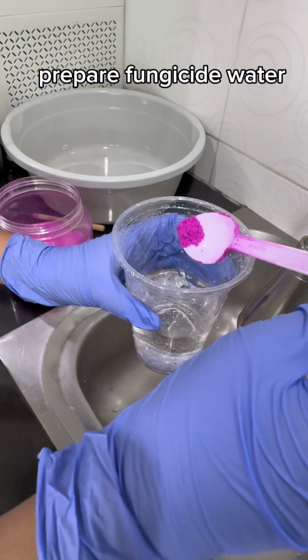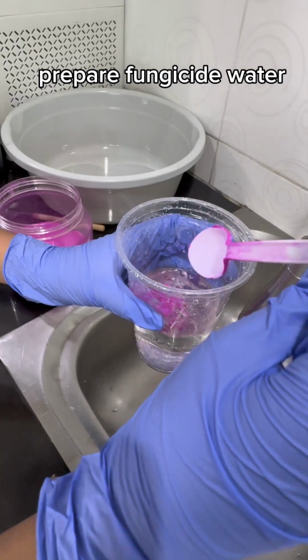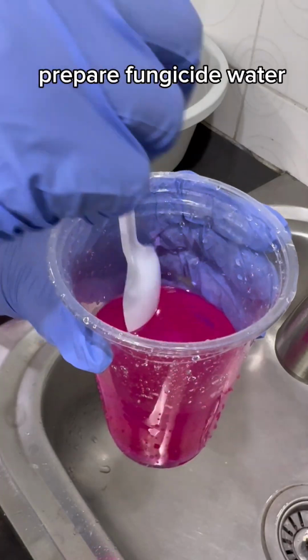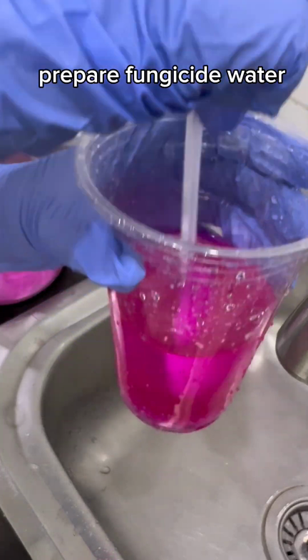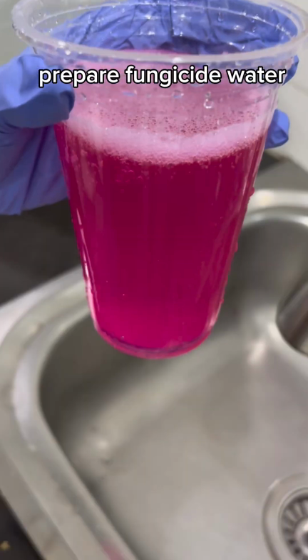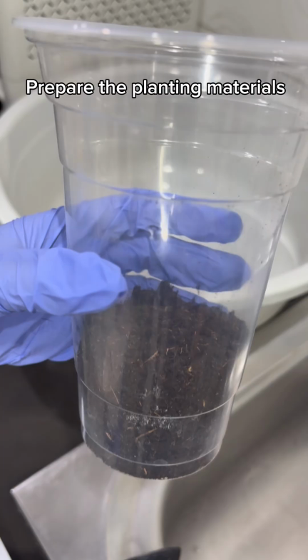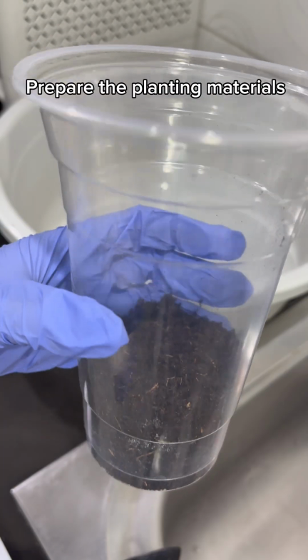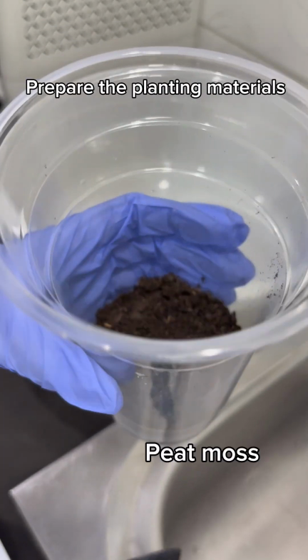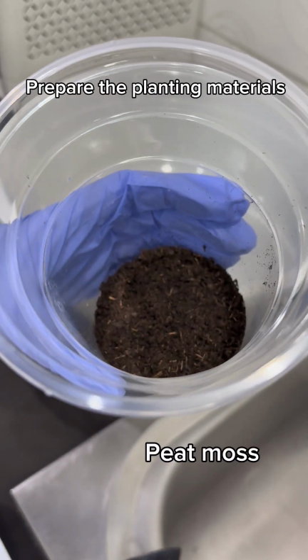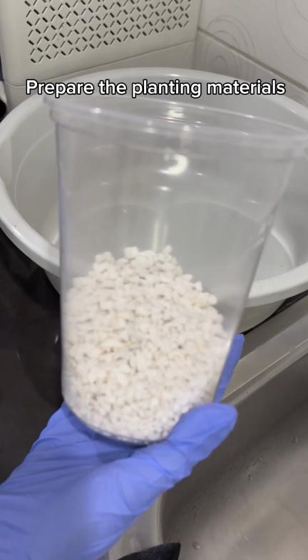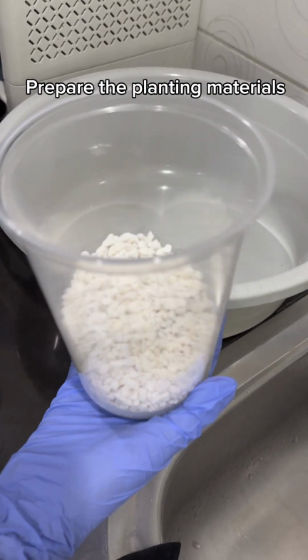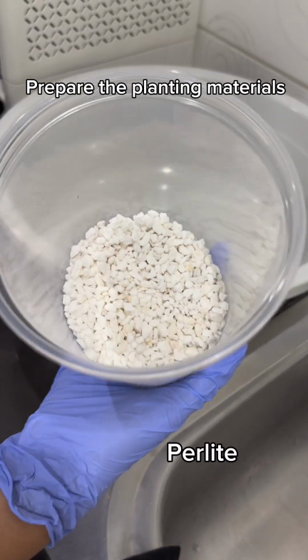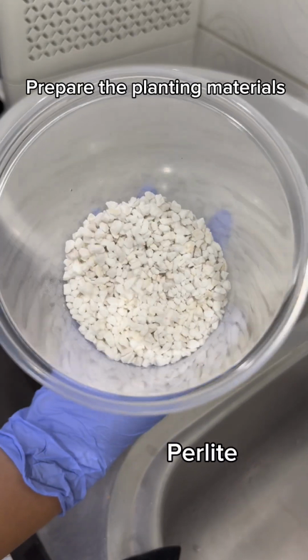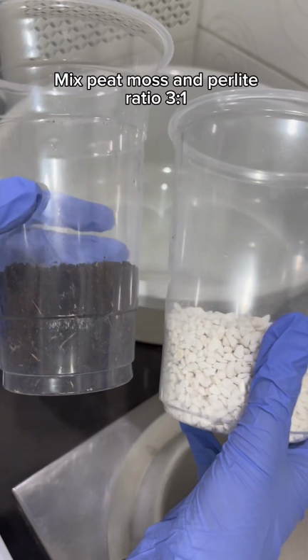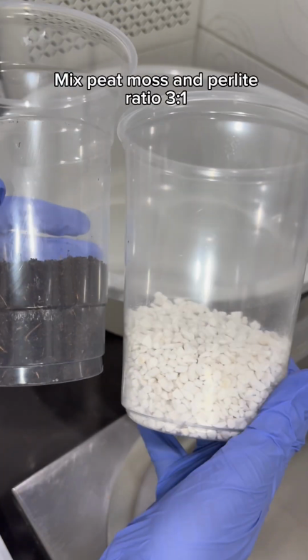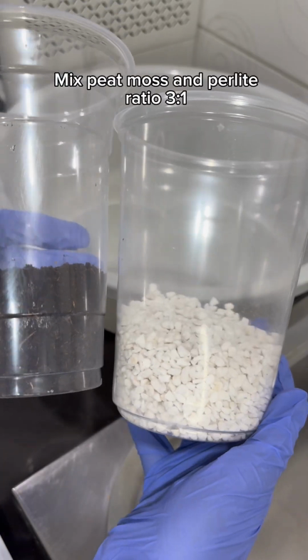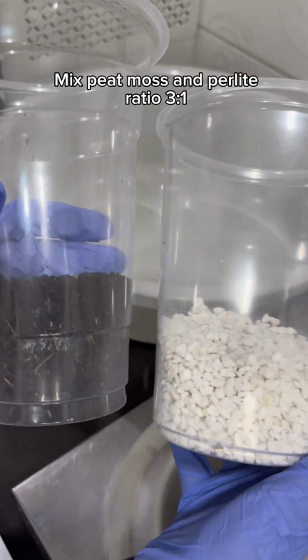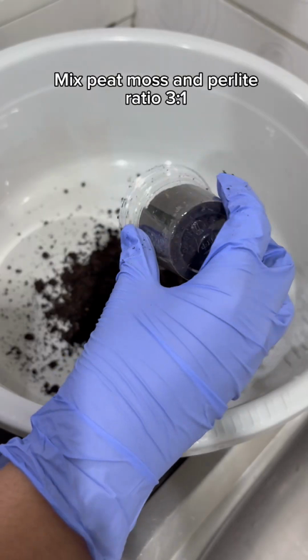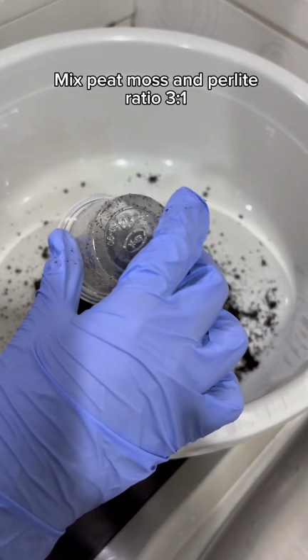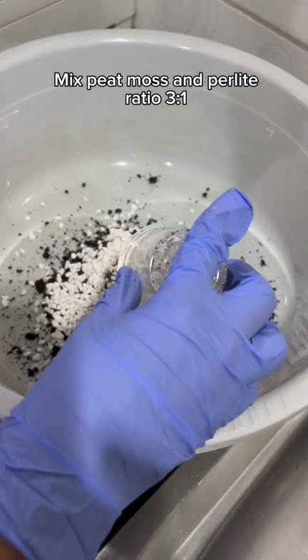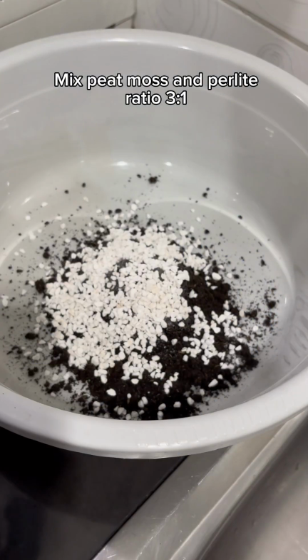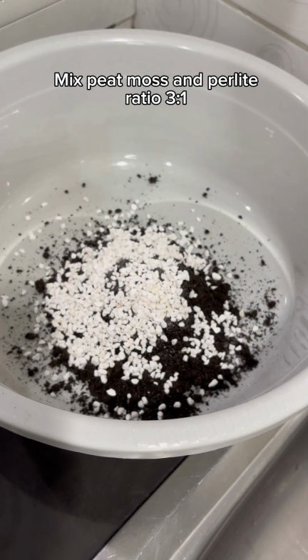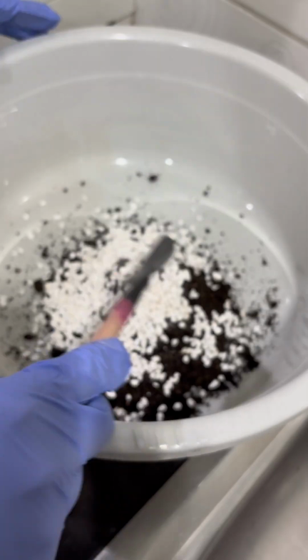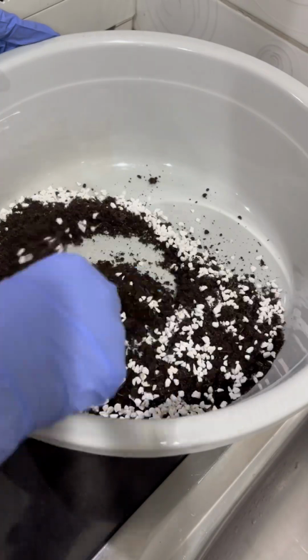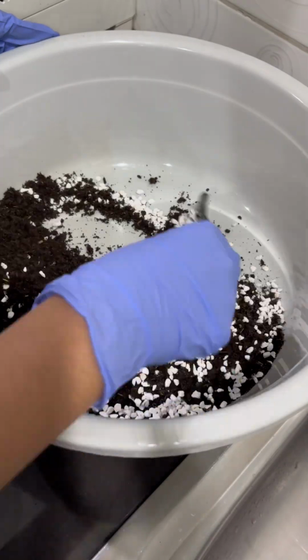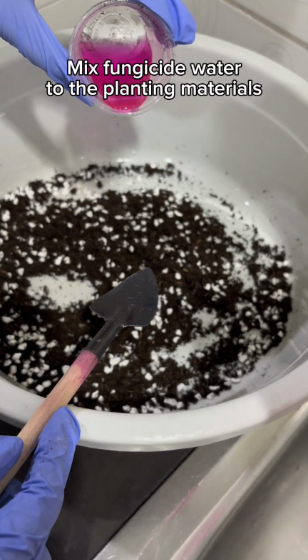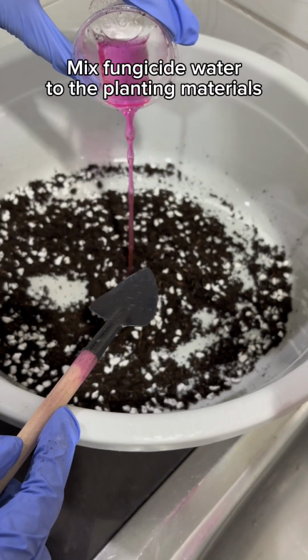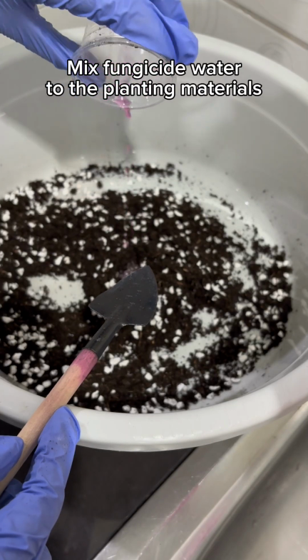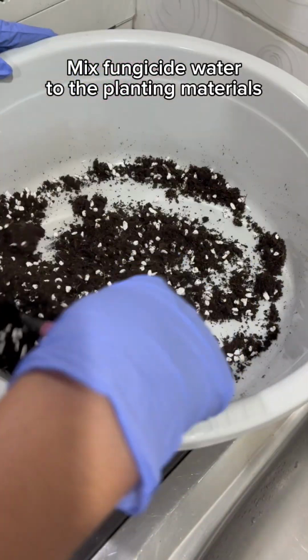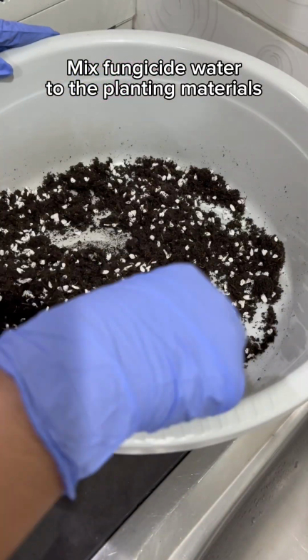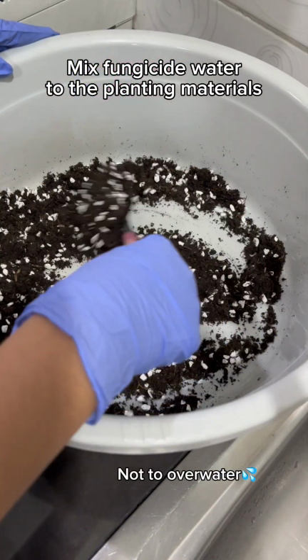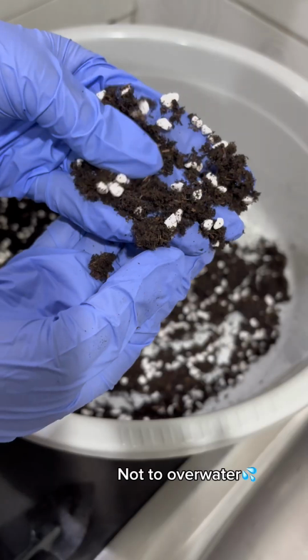Prepare fungicide water. Prepare the planting materials. Mix peat moss and perlite in a ratio of three to one. Mix fungicide water into the planting materials.